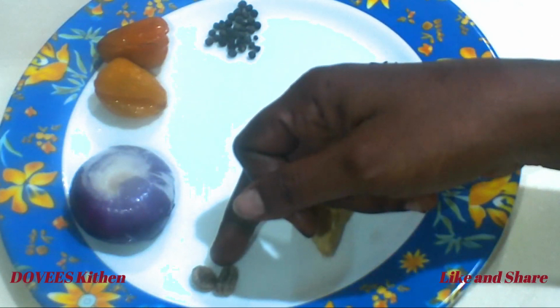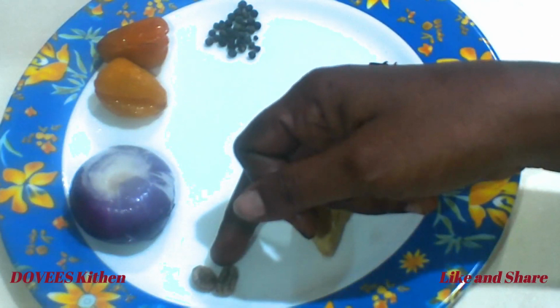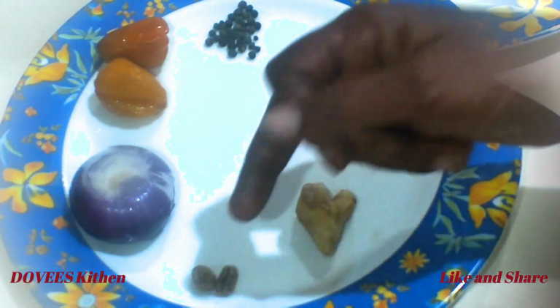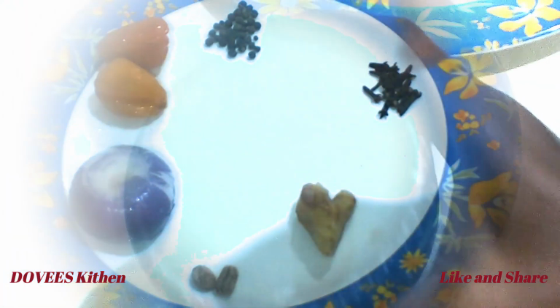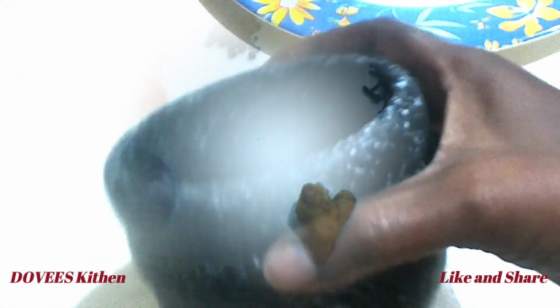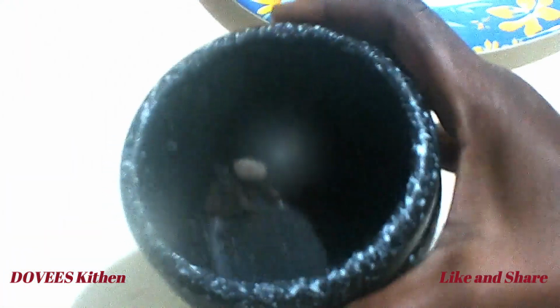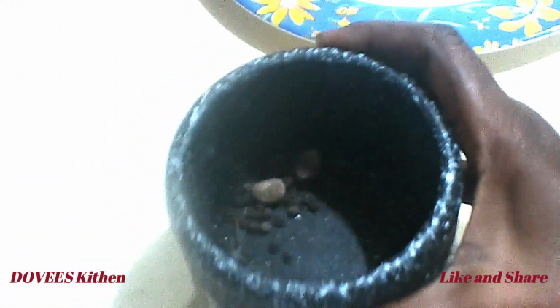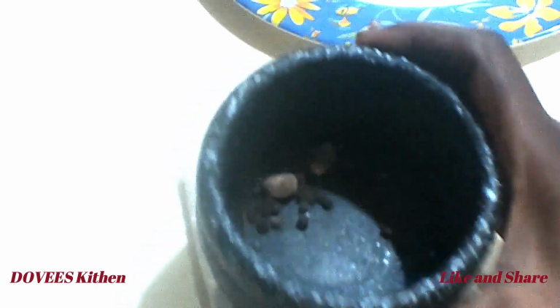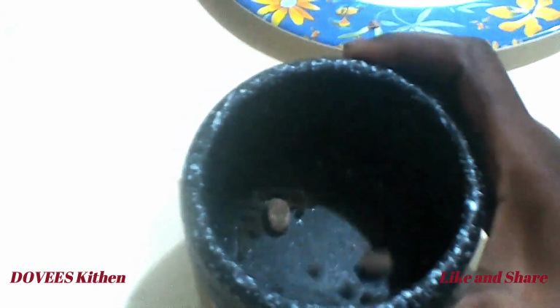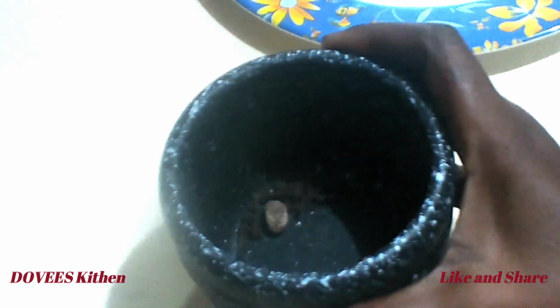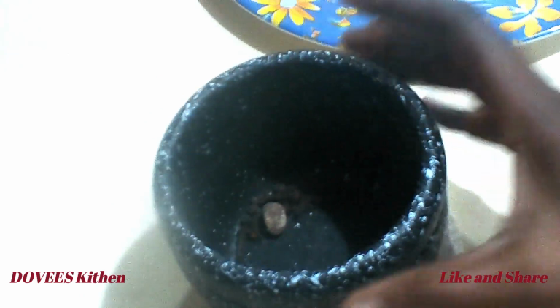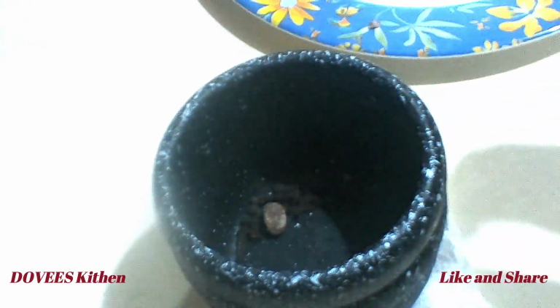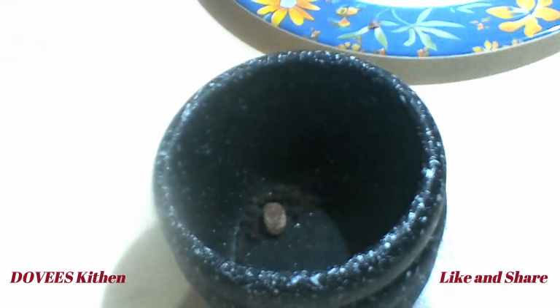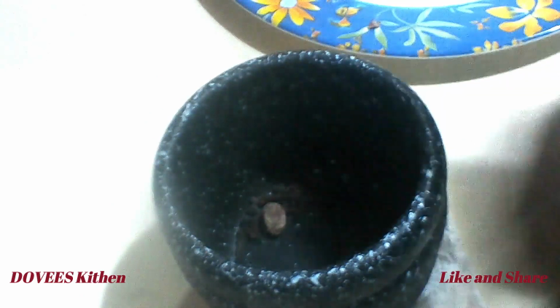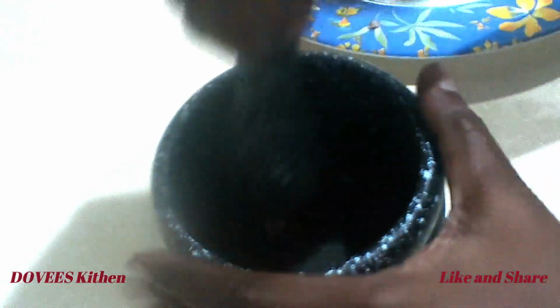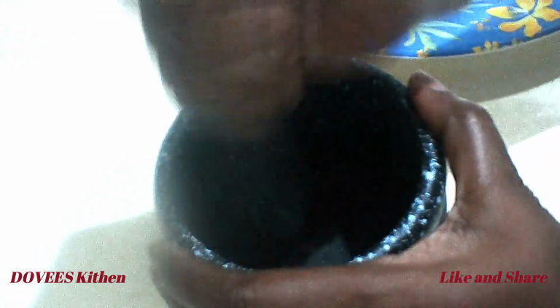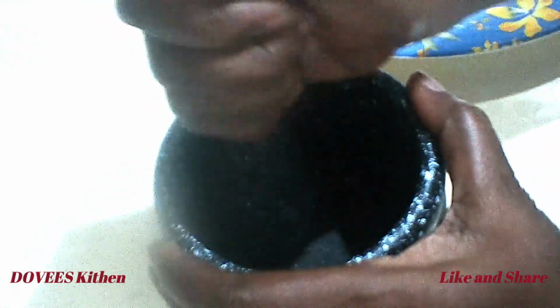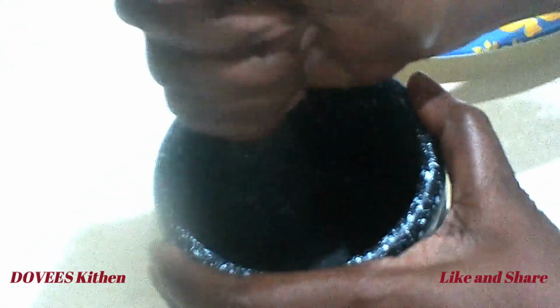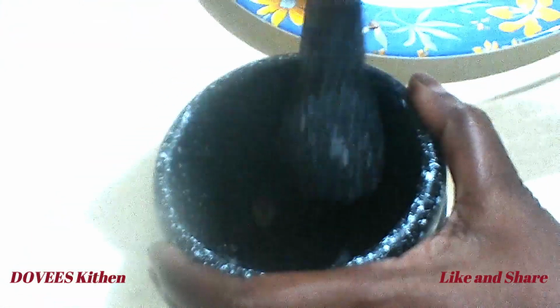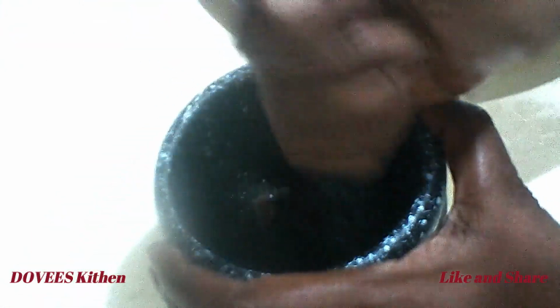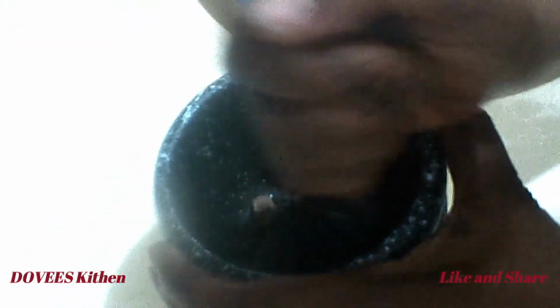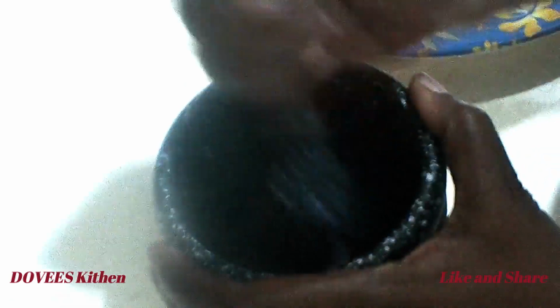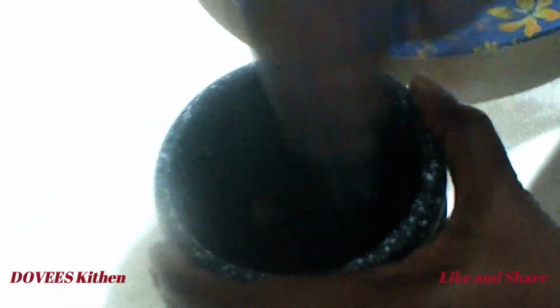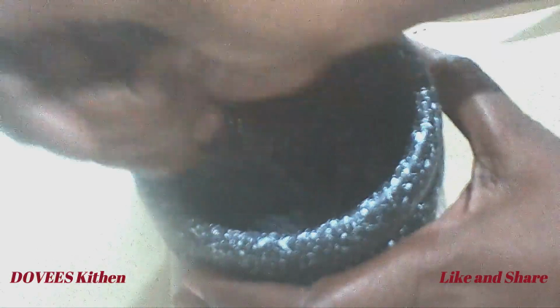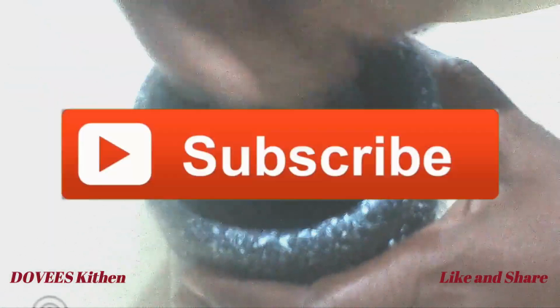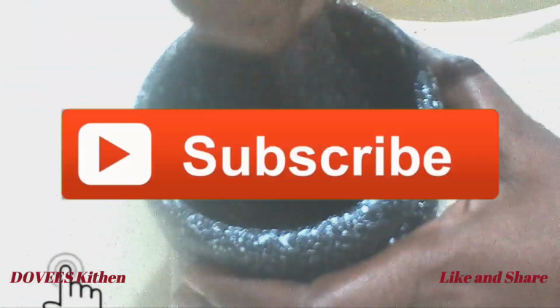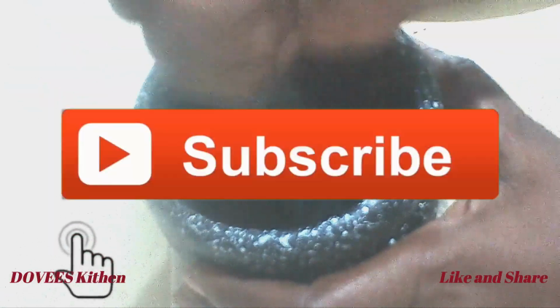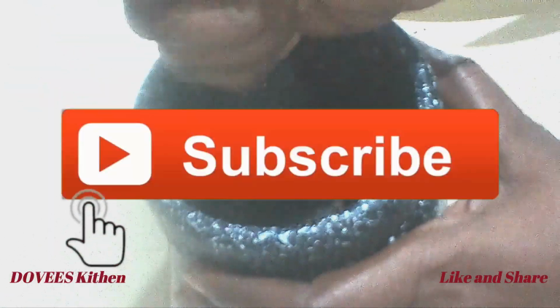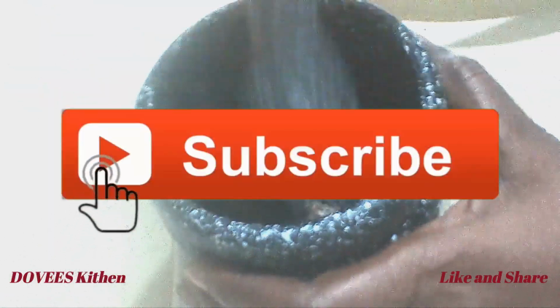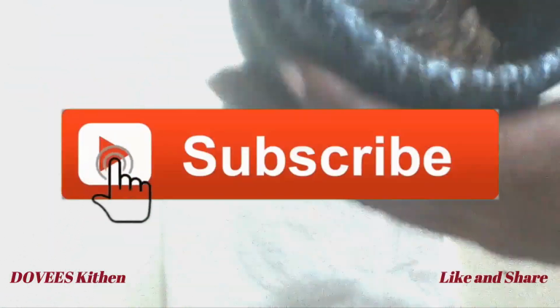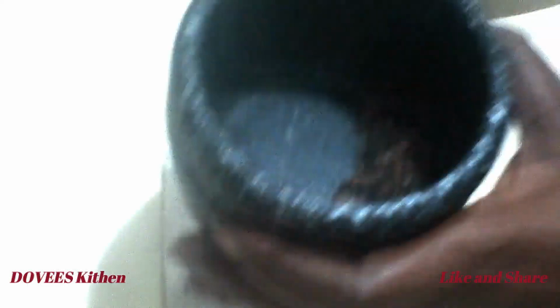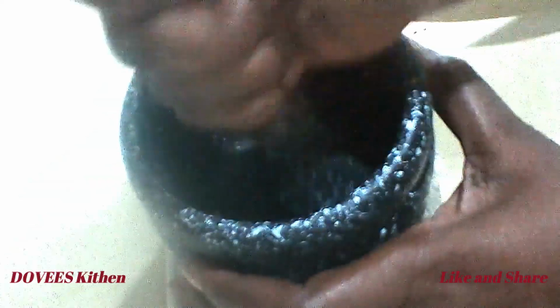Let's prepare our ingredients. To all my subscribers and returning viewers, I thank you all for your support.